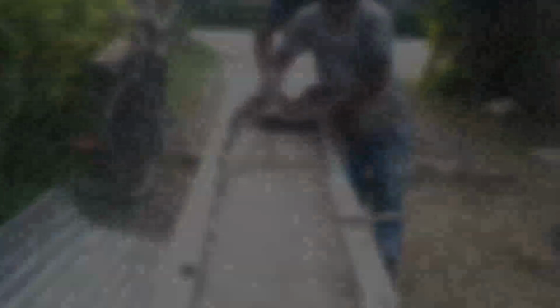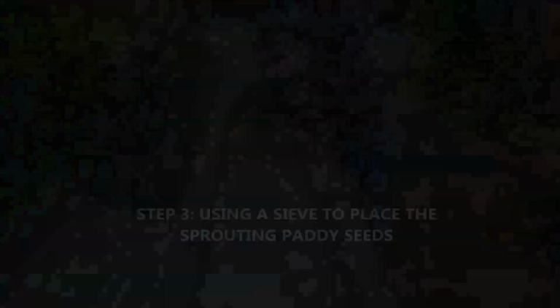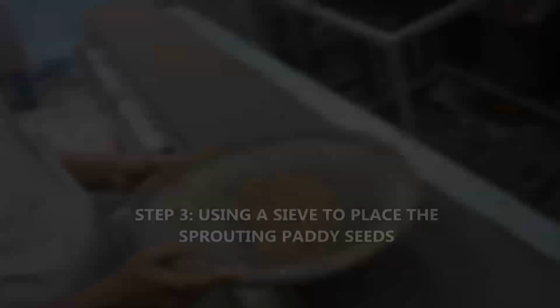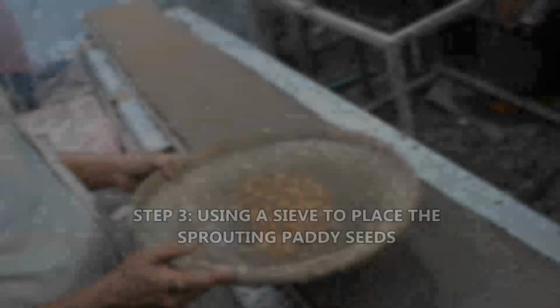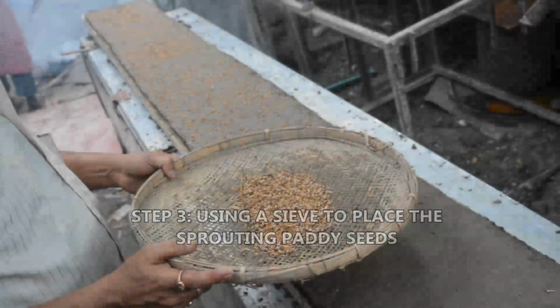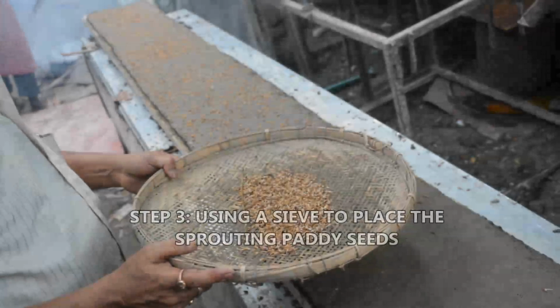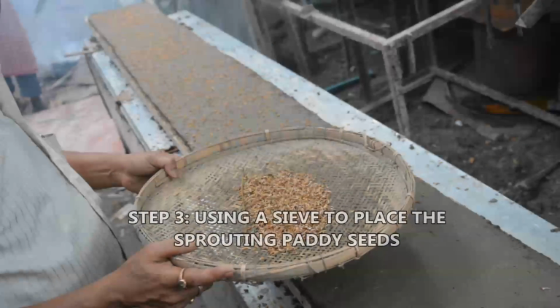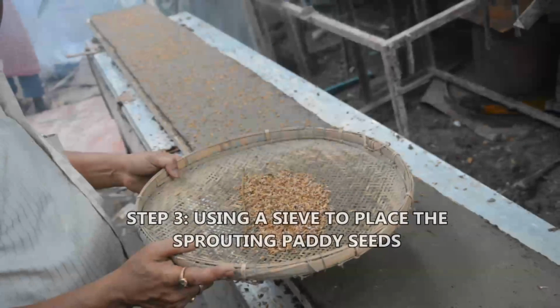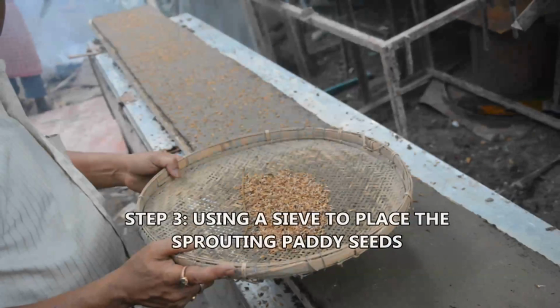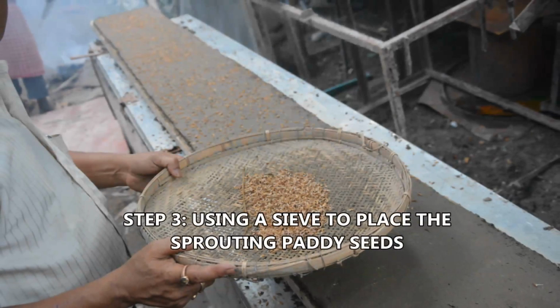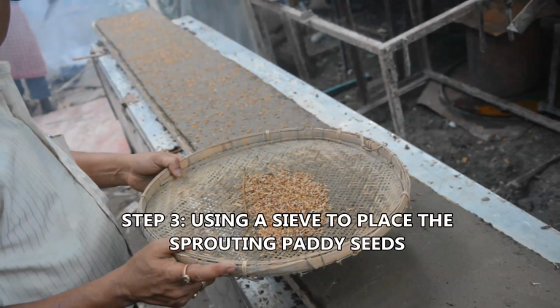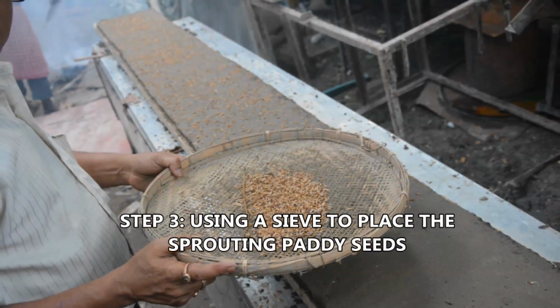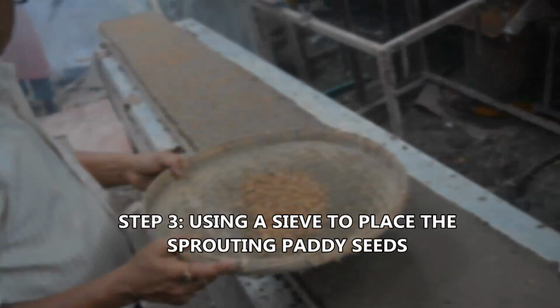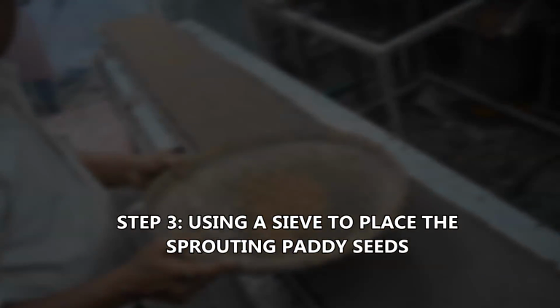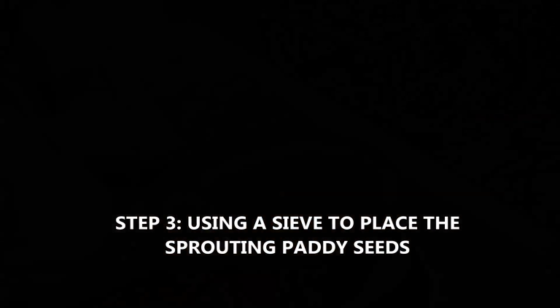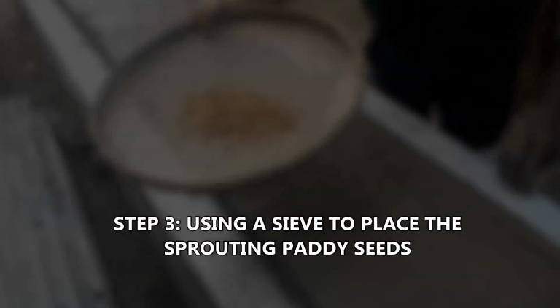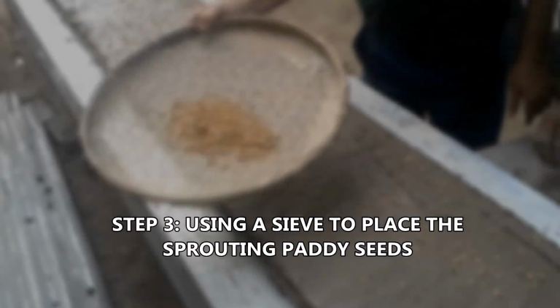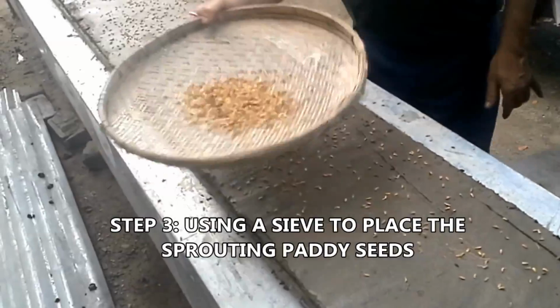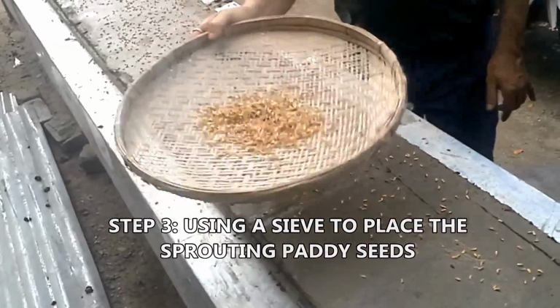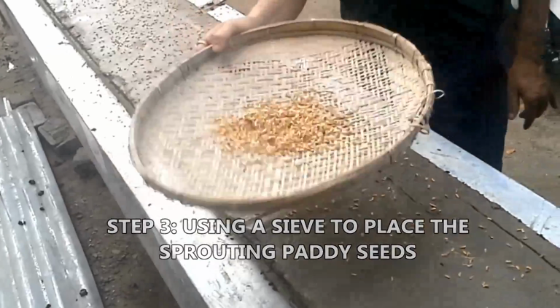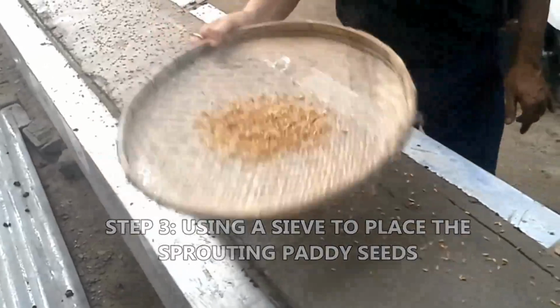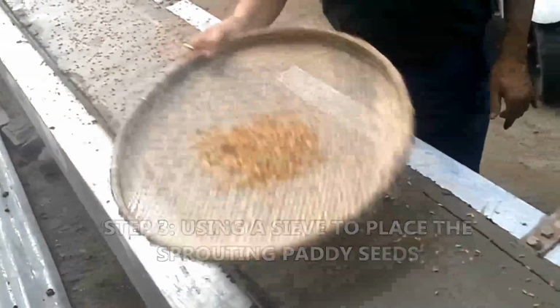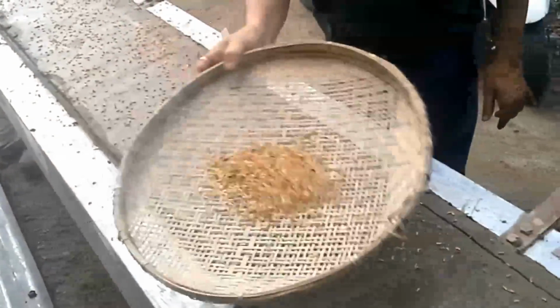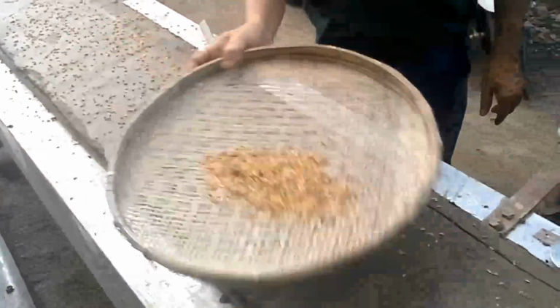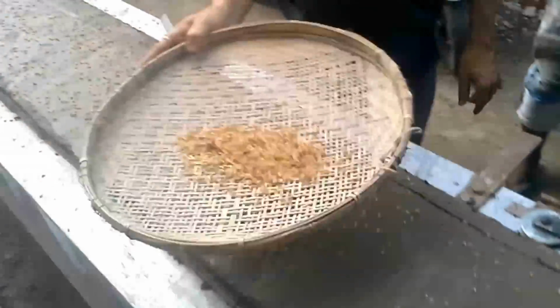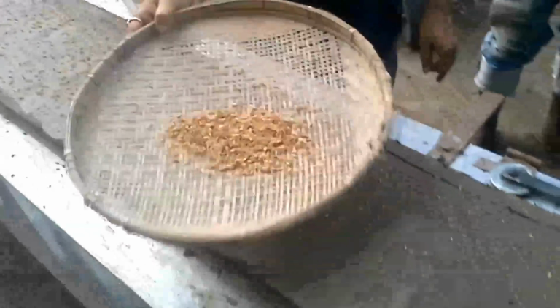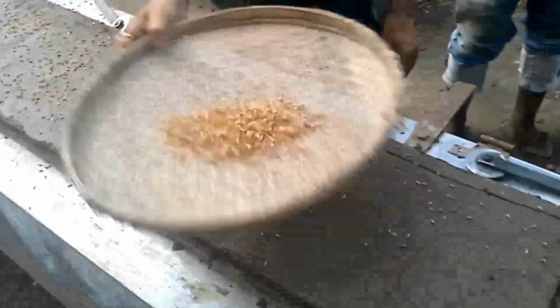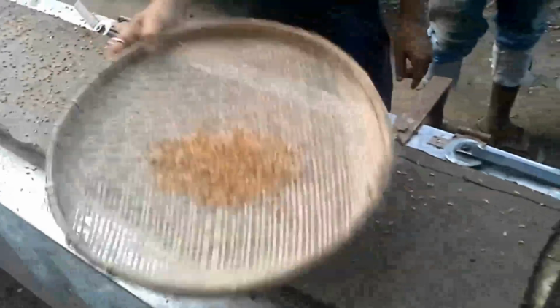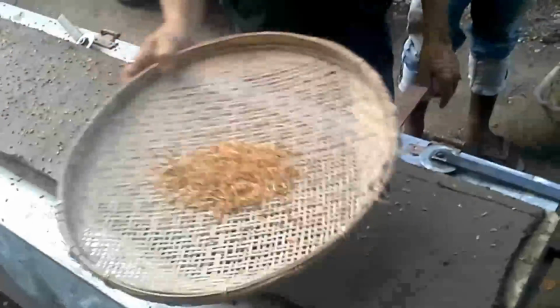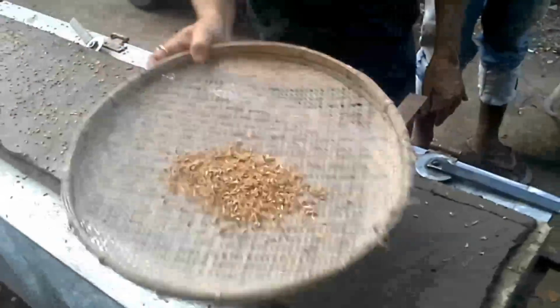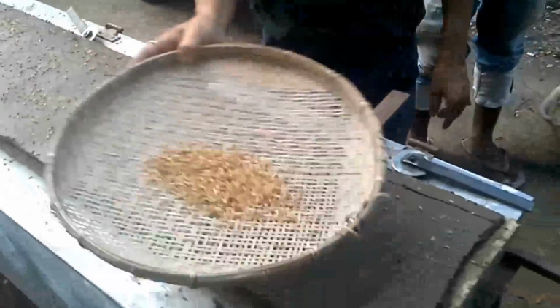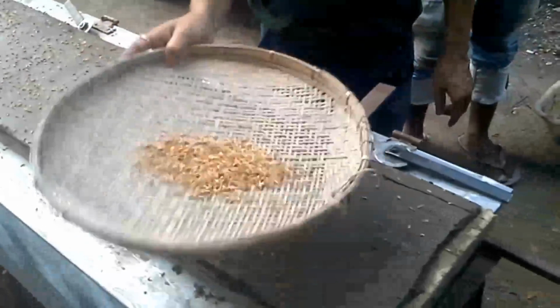Step 3: A seeder can be used to place the sprouting paddy seeds uniformly on the soil. If thrown by hand, the seeds may not be well scattered.